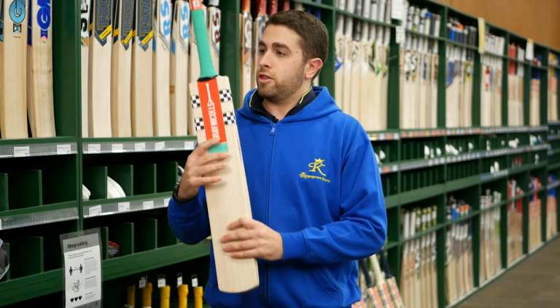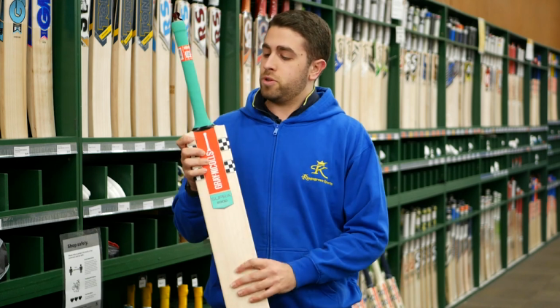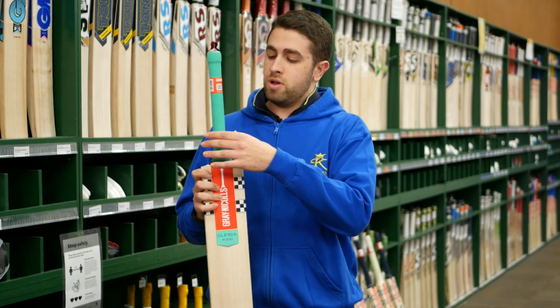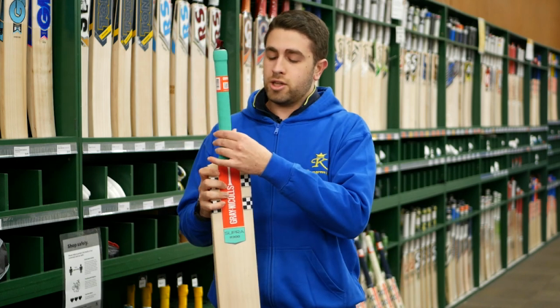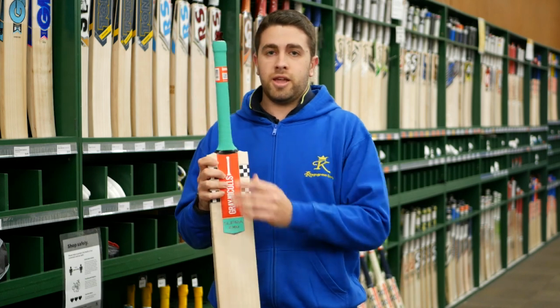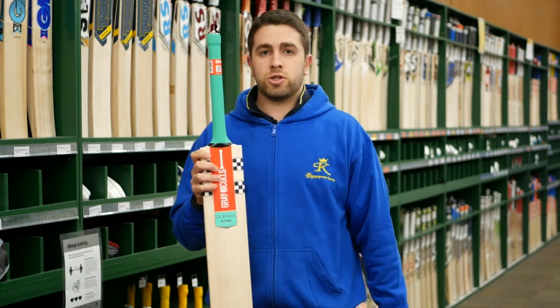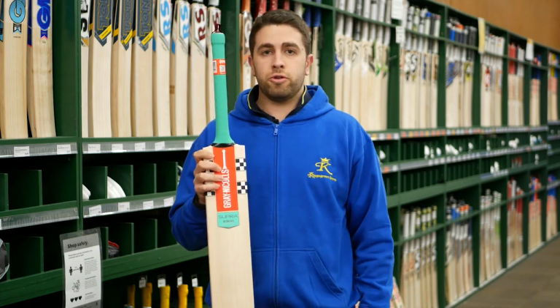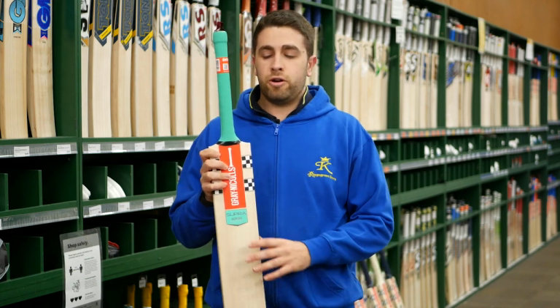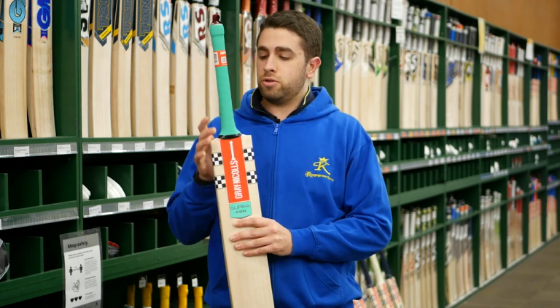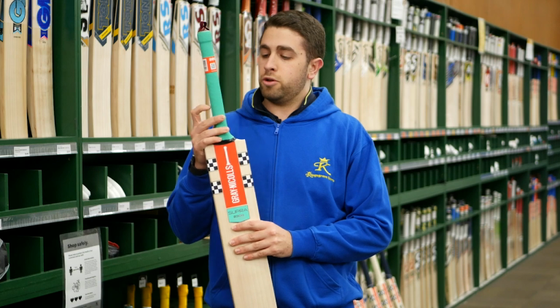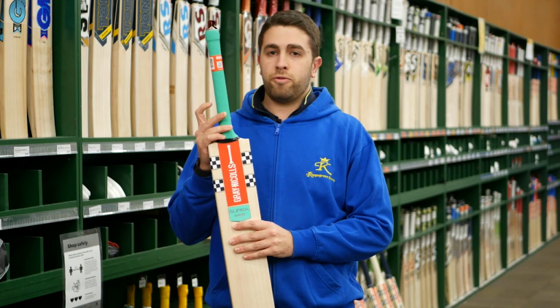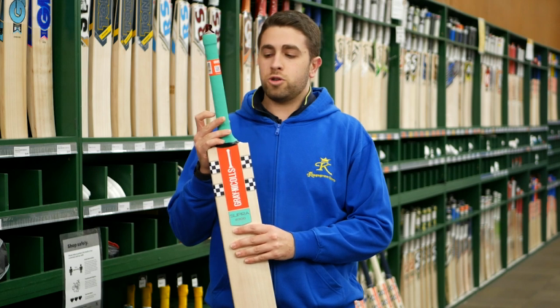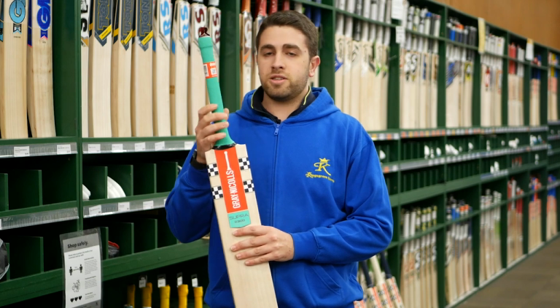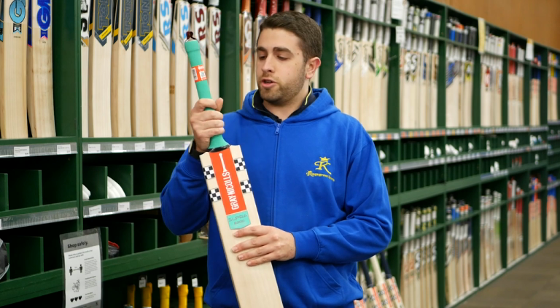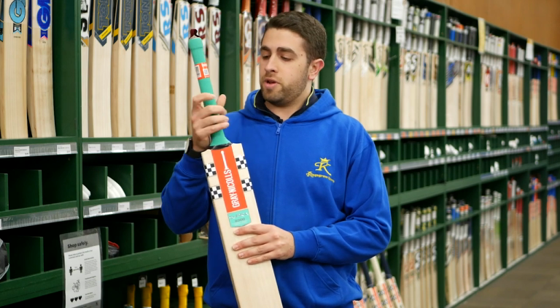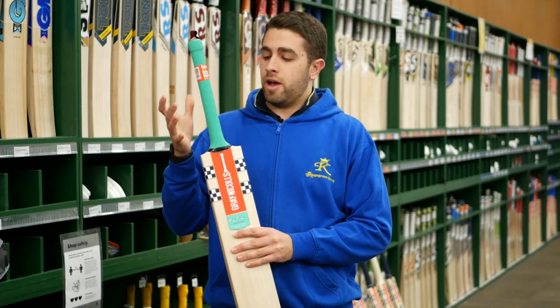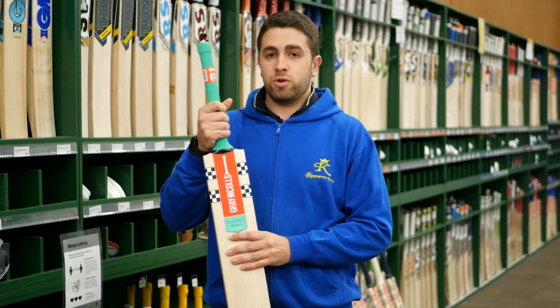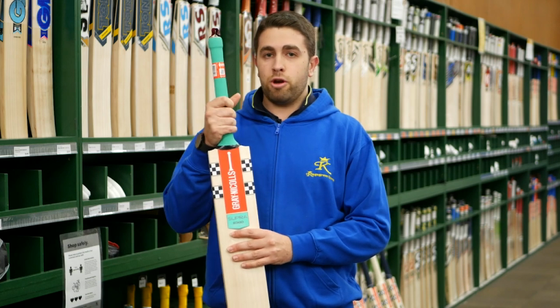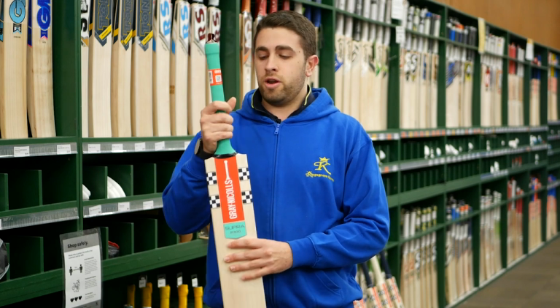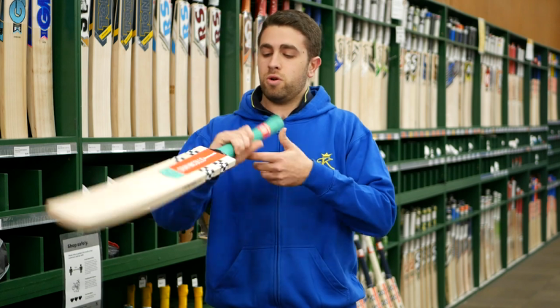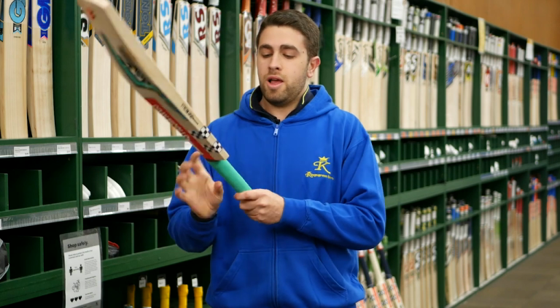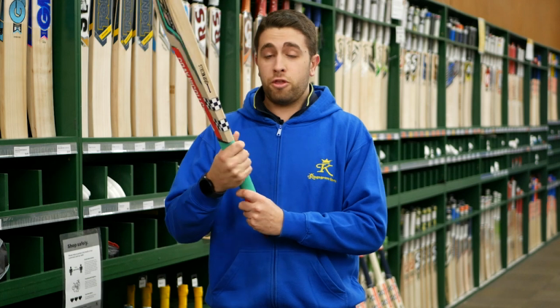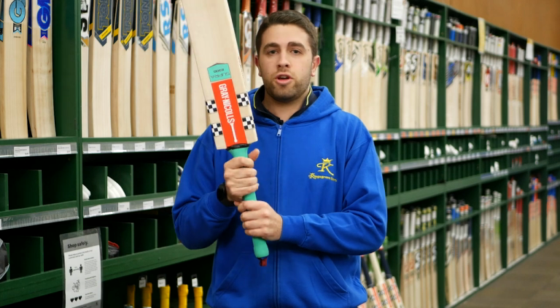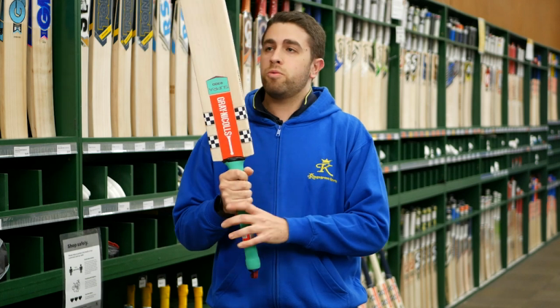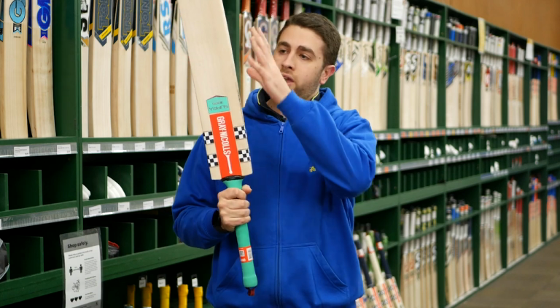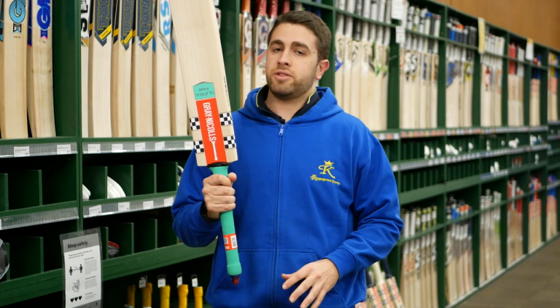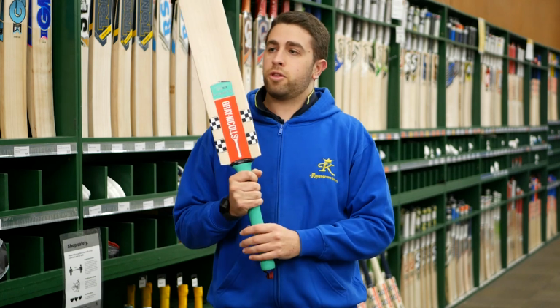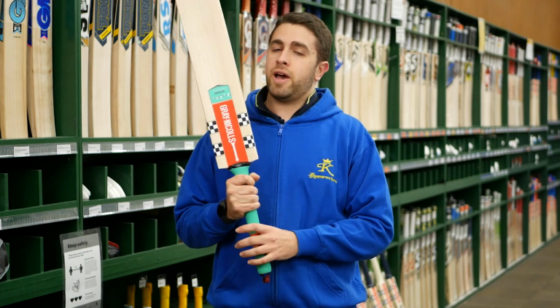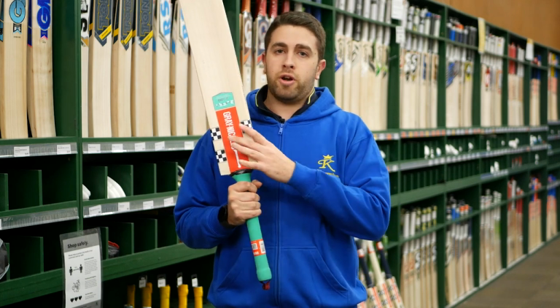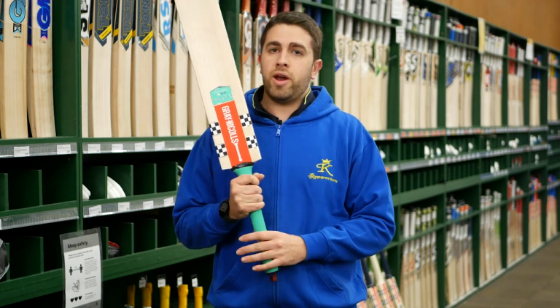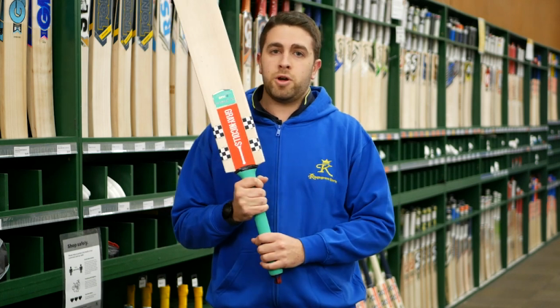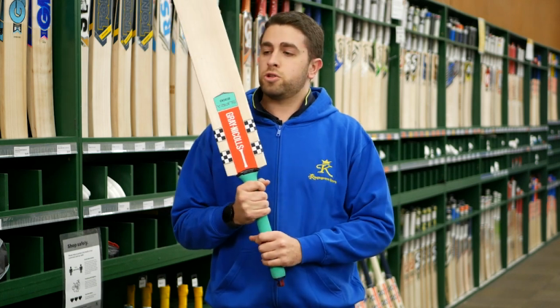The grip has that latex soft-feel grip that Grand Eagles use on a few of their top bats — nice and grippy with a semi-oval handle as well. It's on the thinner side, keeping the same philosophy through the bat of trying to keep the weight down as much as possible.